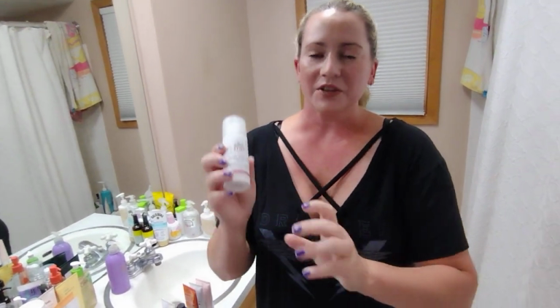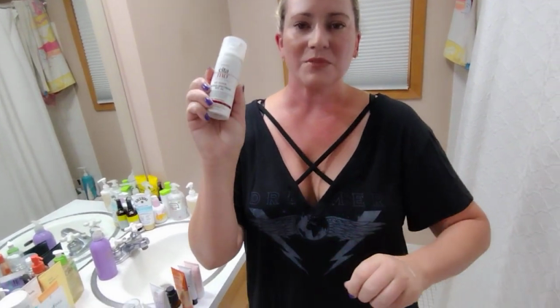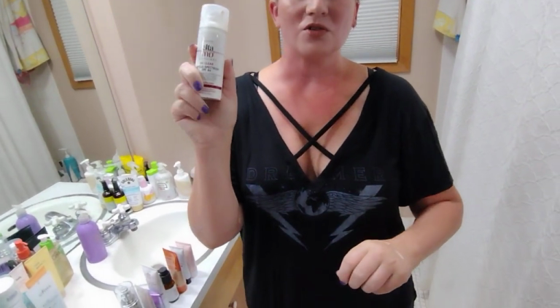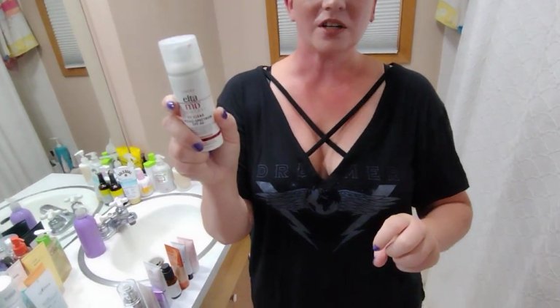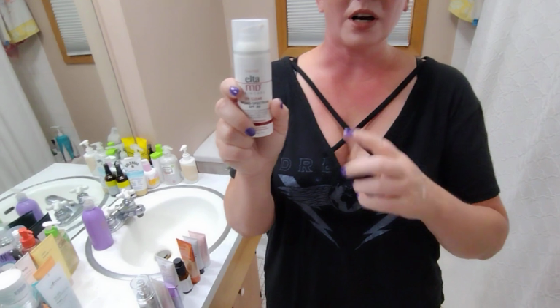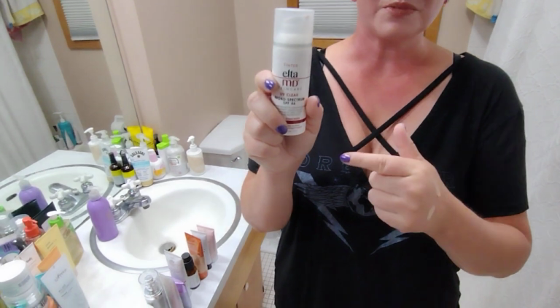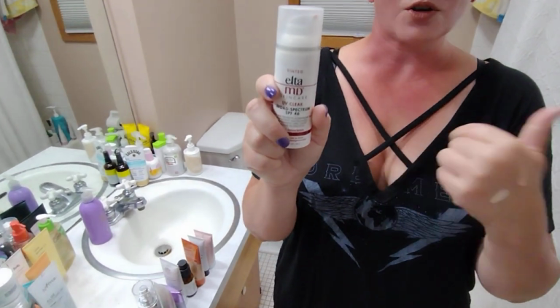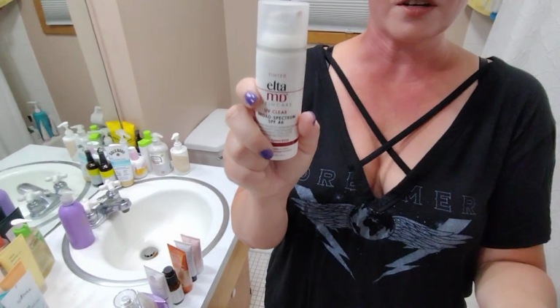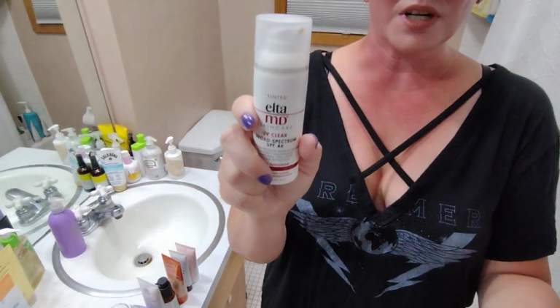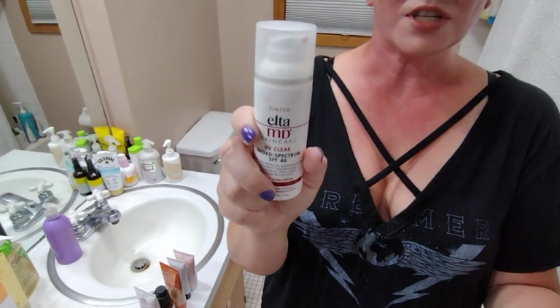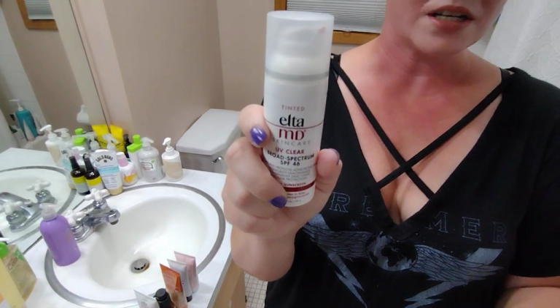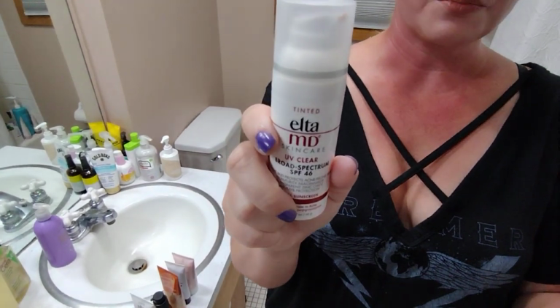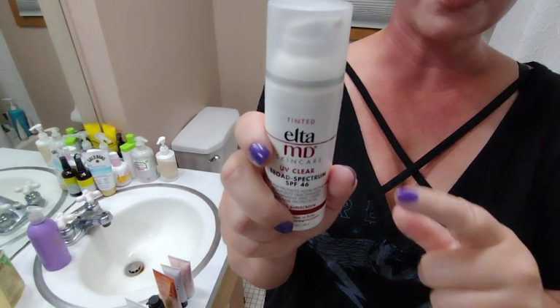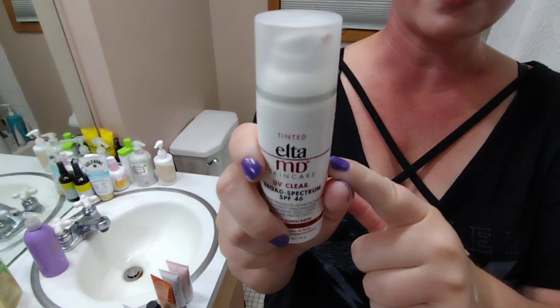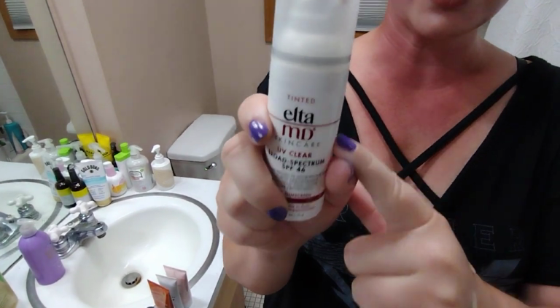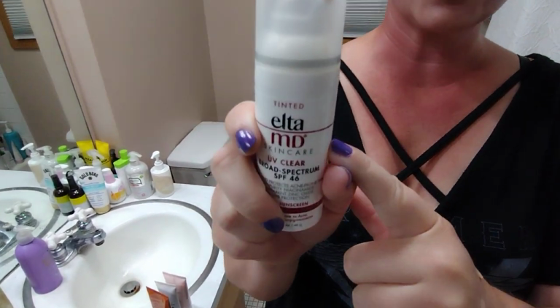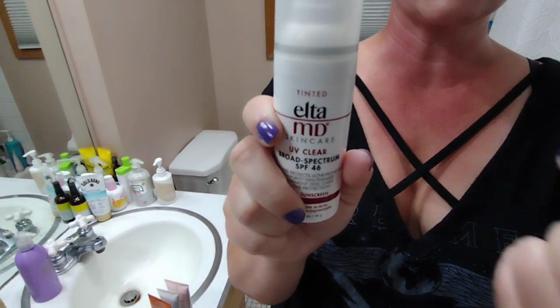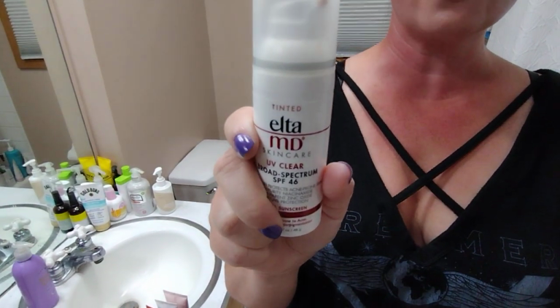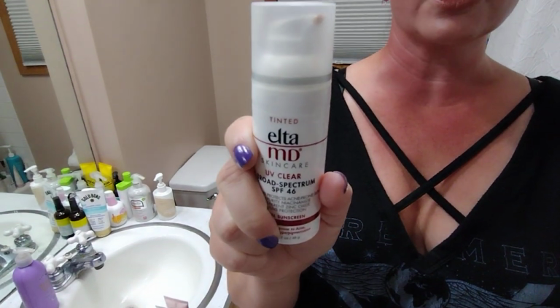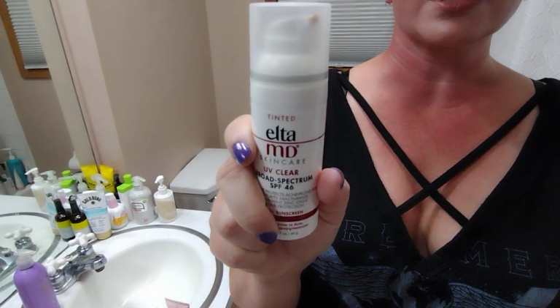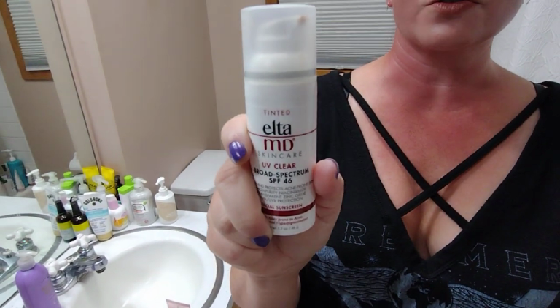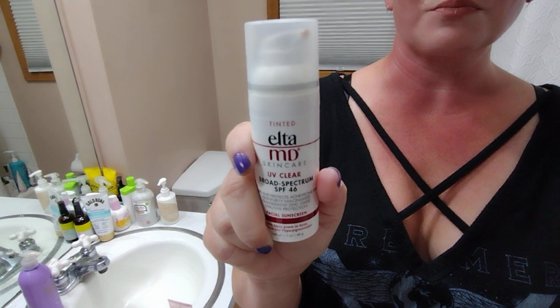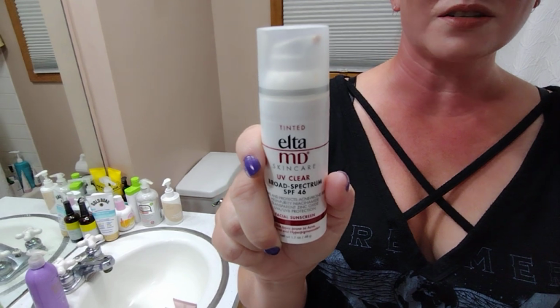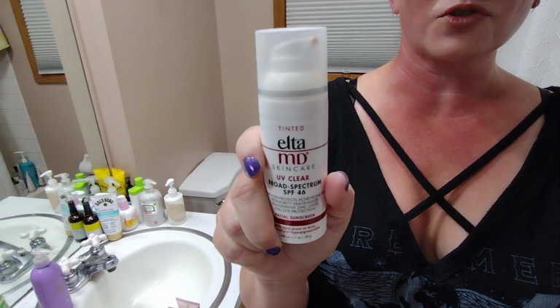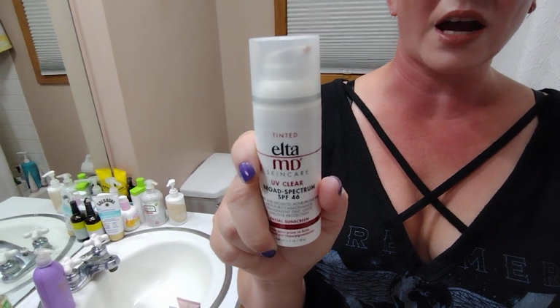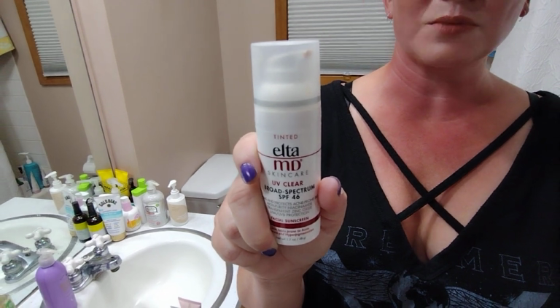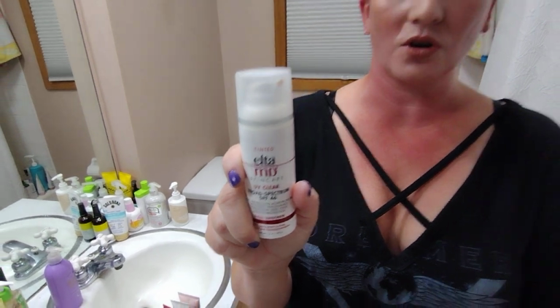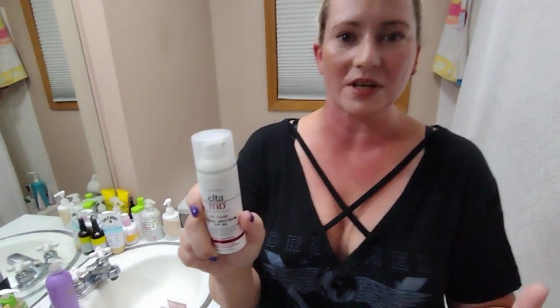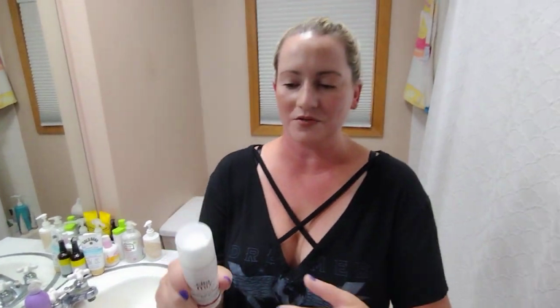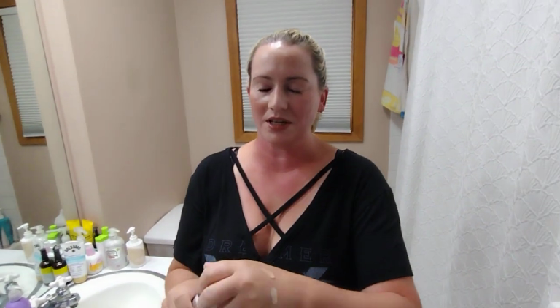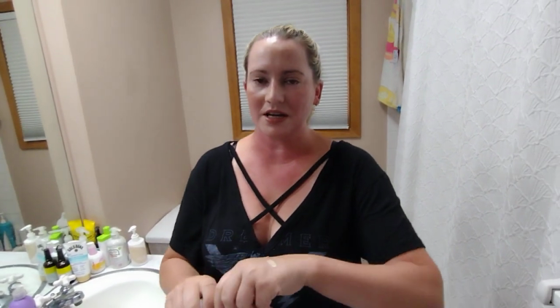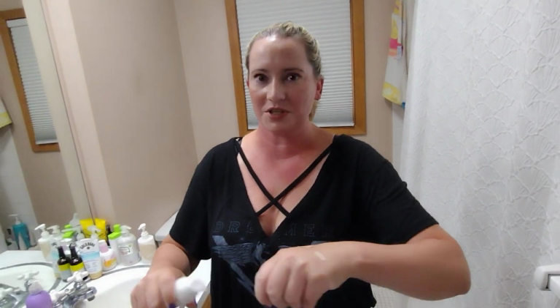Next up, the Elta MD UV Clear tinted version. Elta MD has quite a few tinted options, and this one is amazing for acne-prone, sensitive skin types.